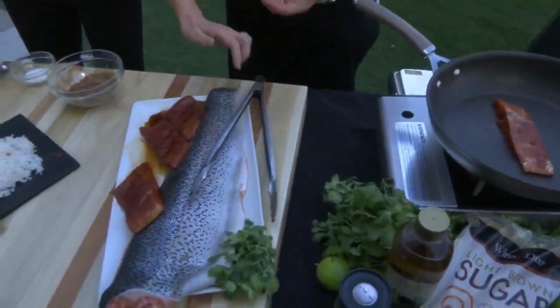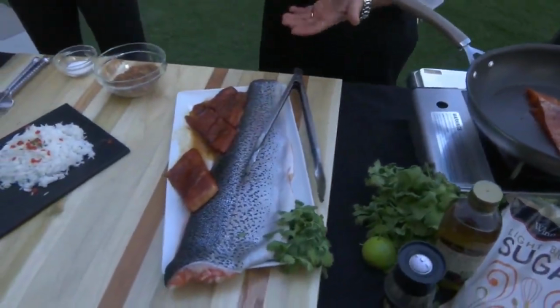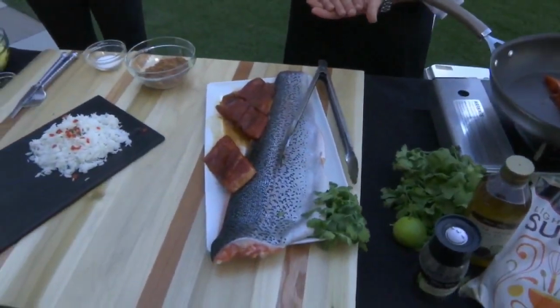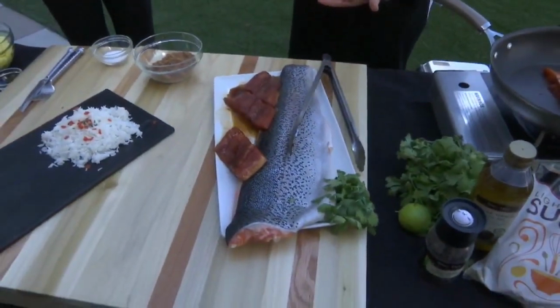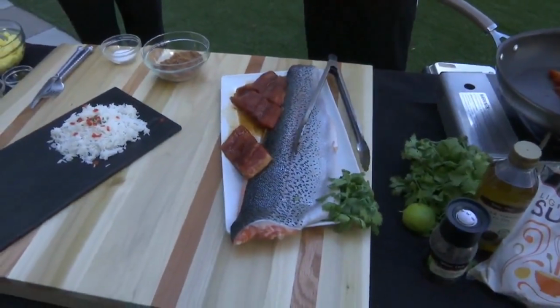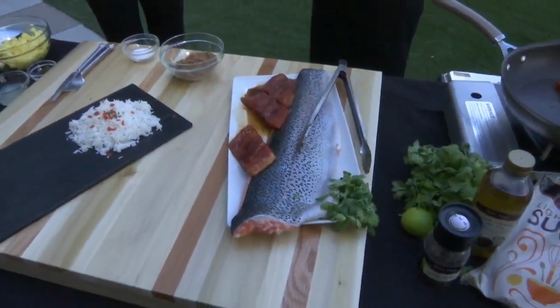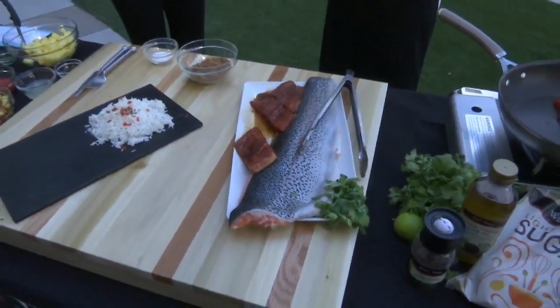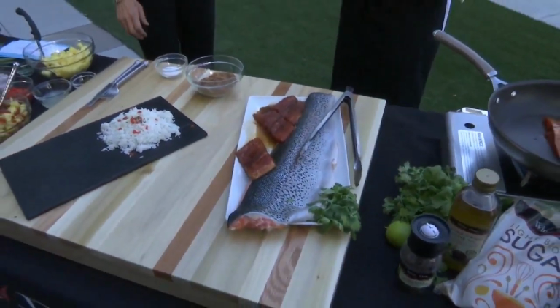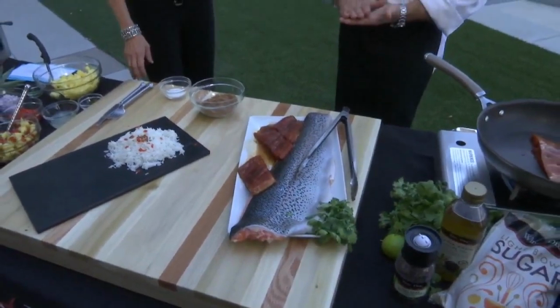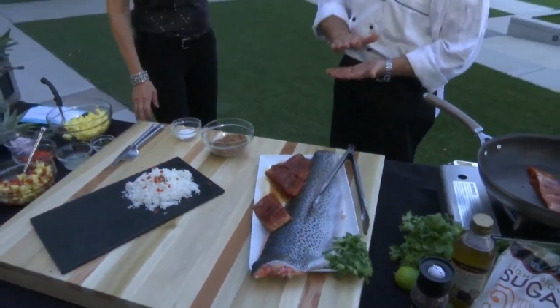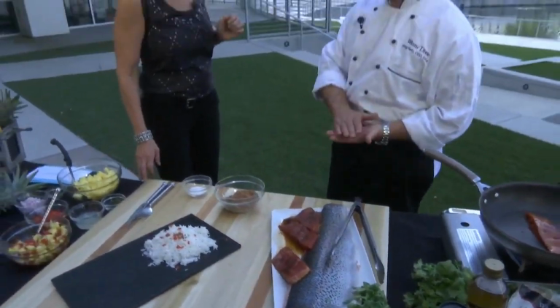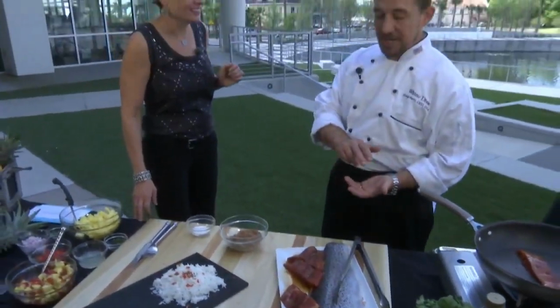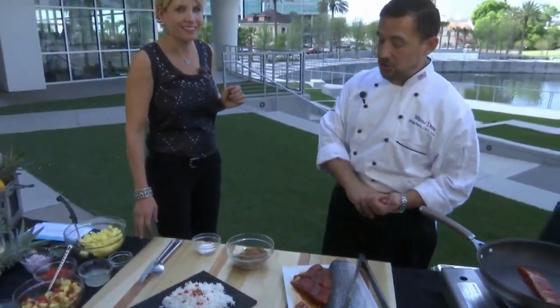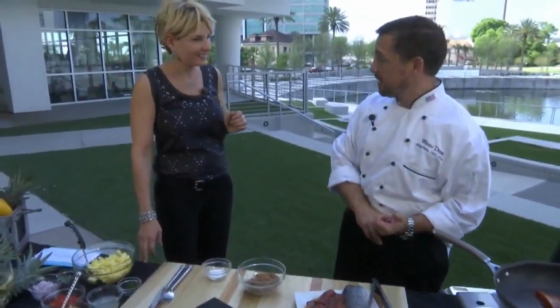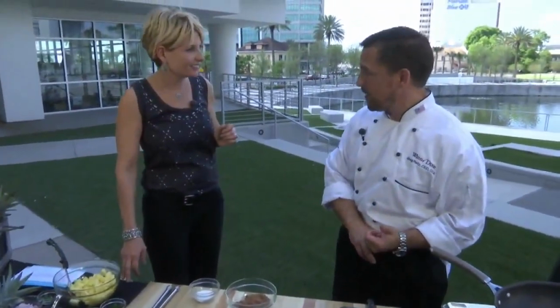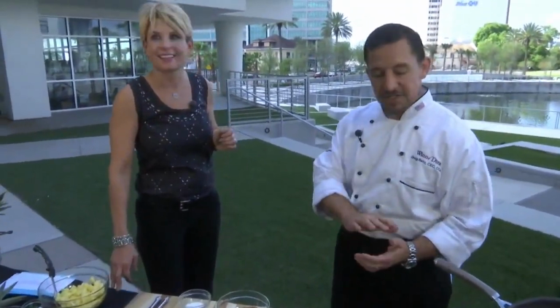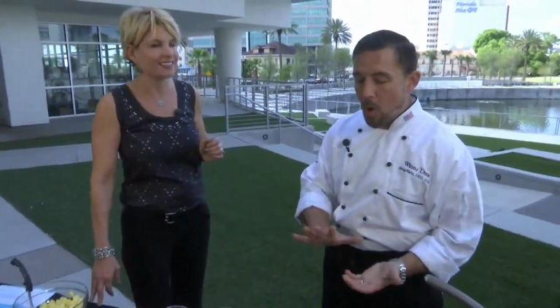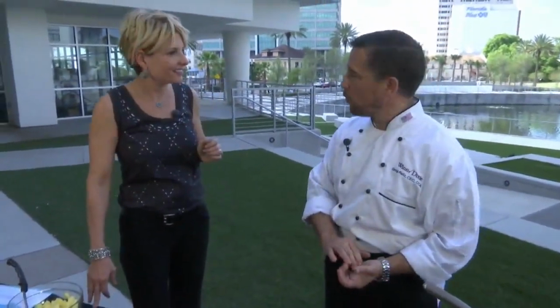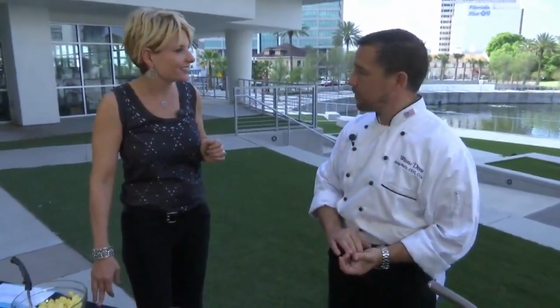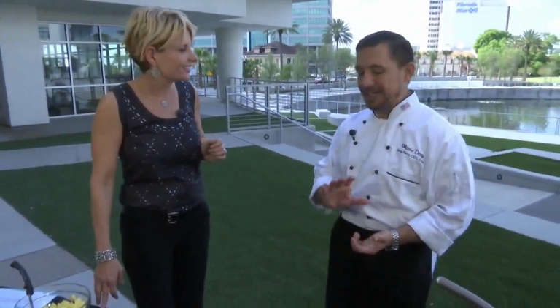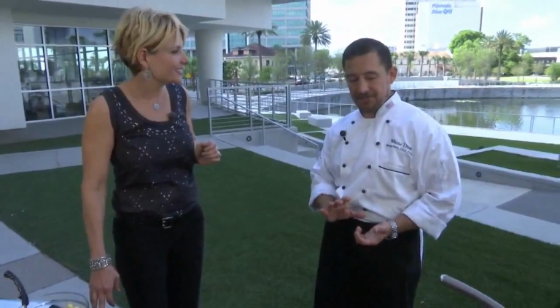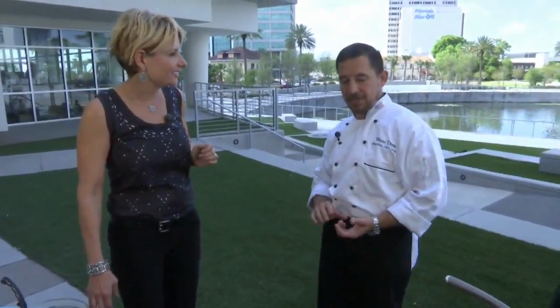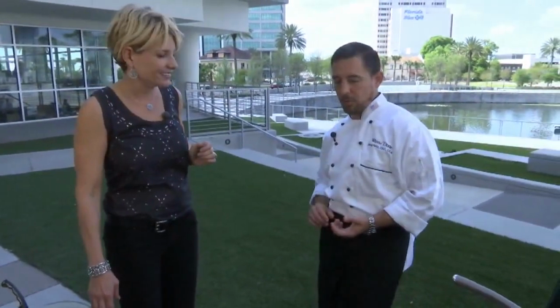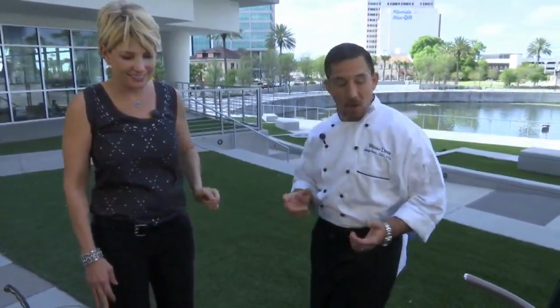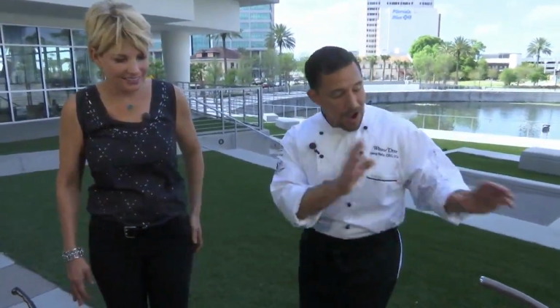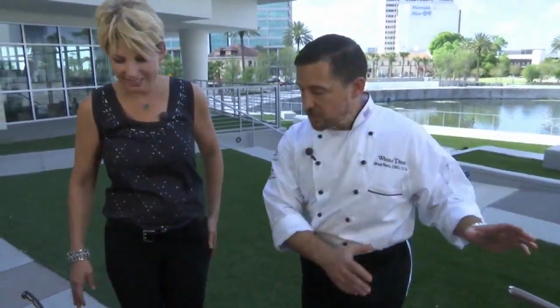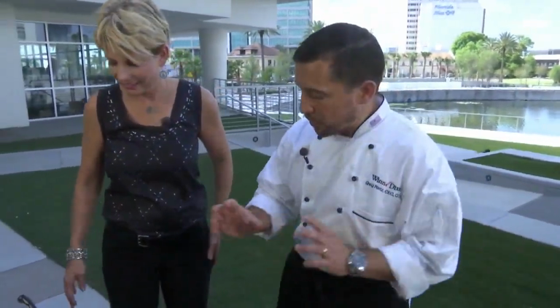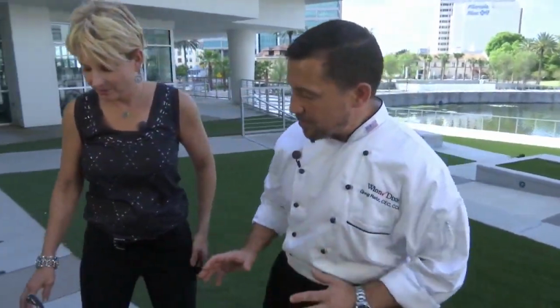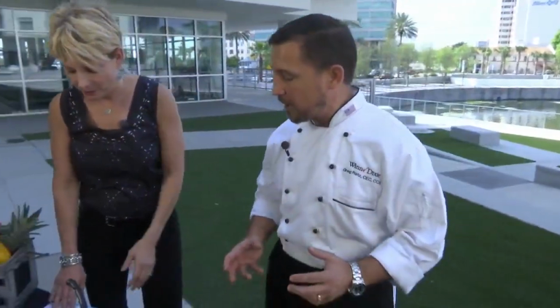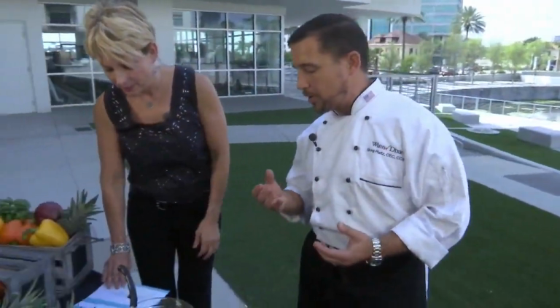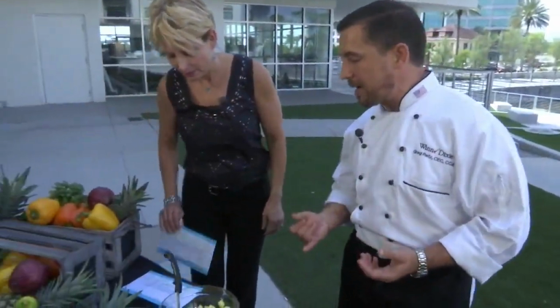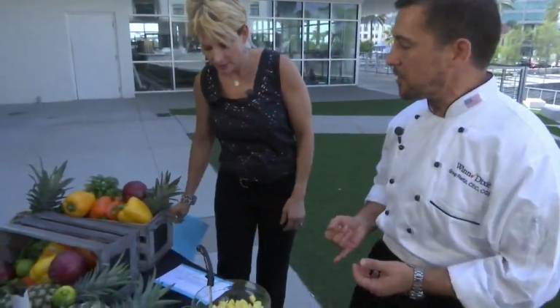We do have the steelhead on special in the store at $7 a pound, which is a savings of $2.99. It's a wonderful fish and very easy to work with. While that's cooking, we're going to step over here and work on our pineapple salsa.